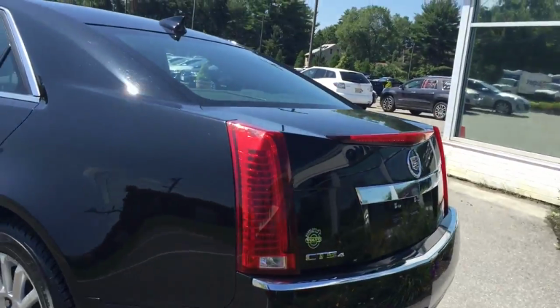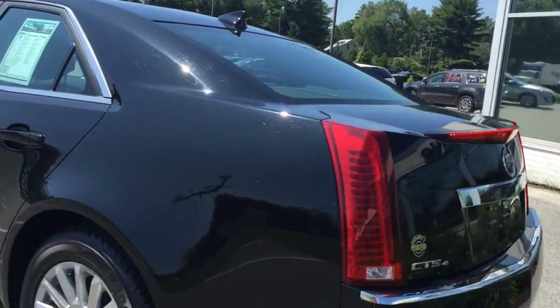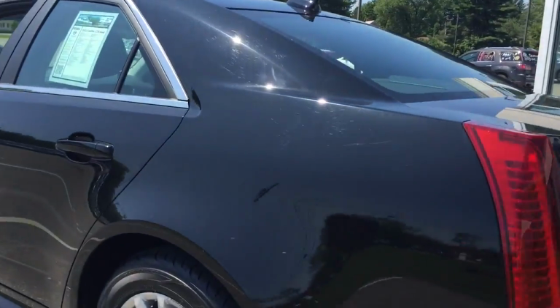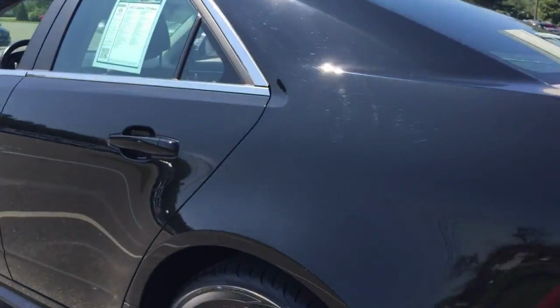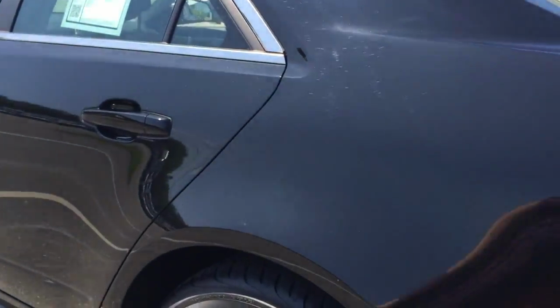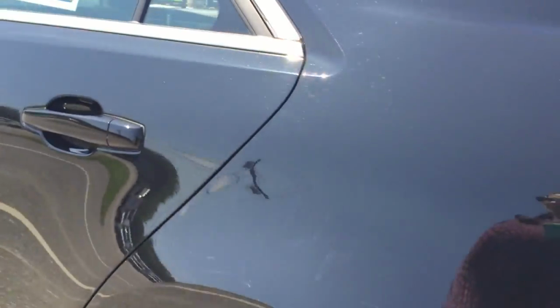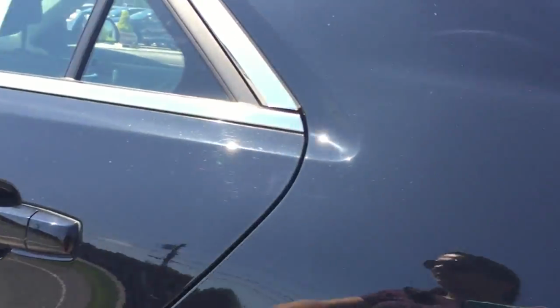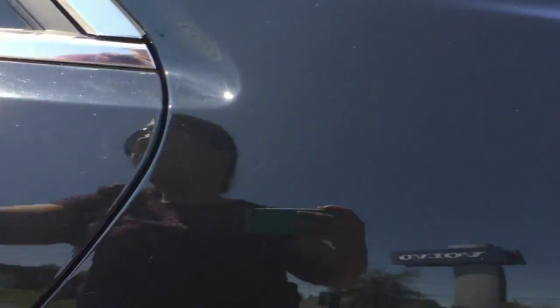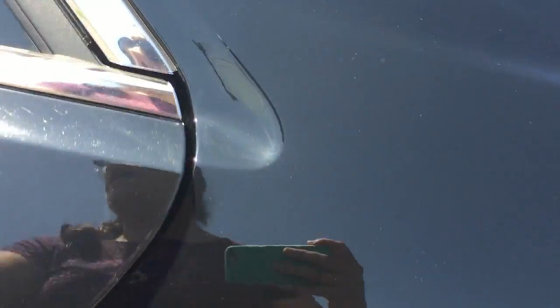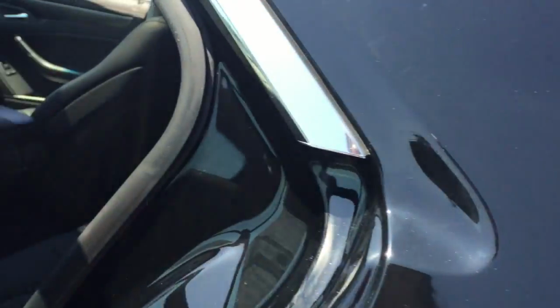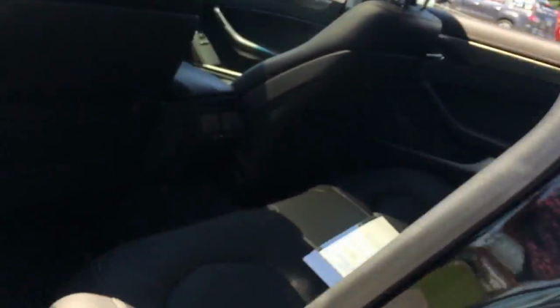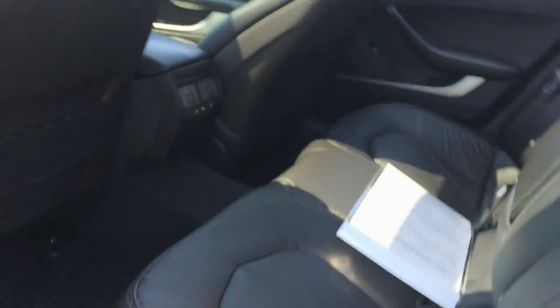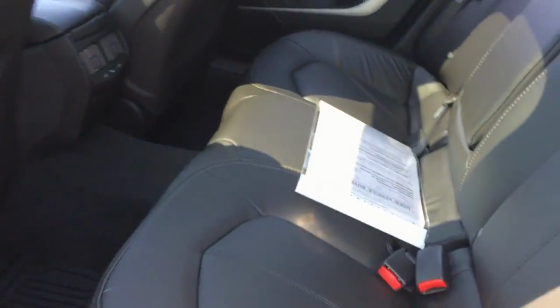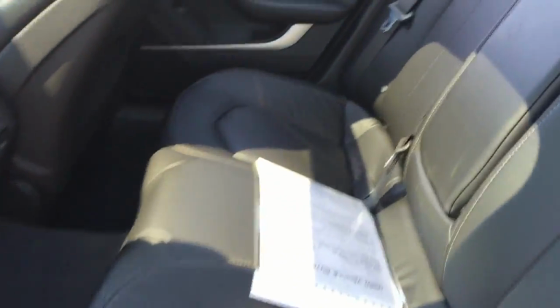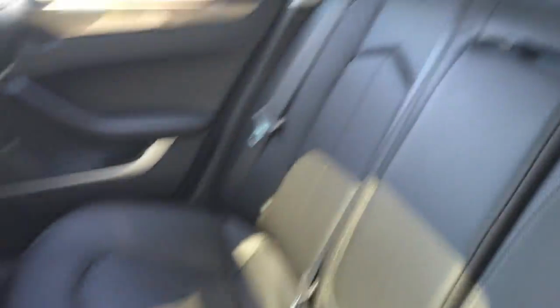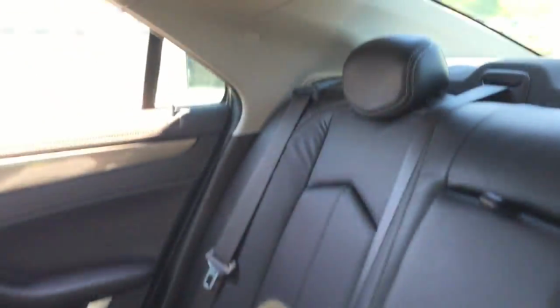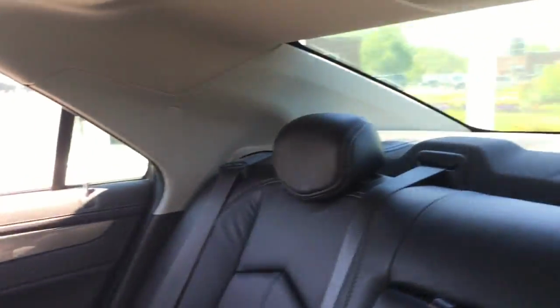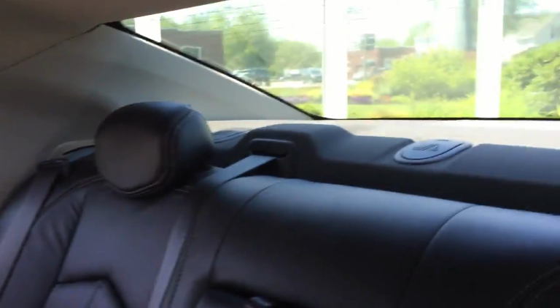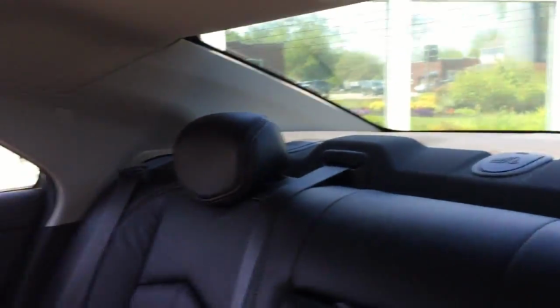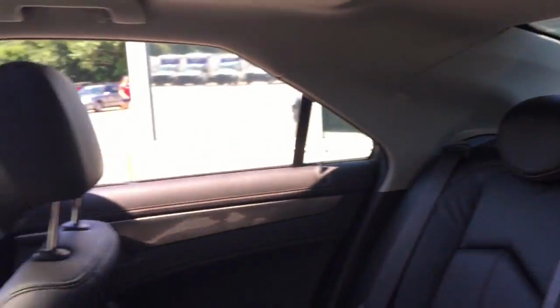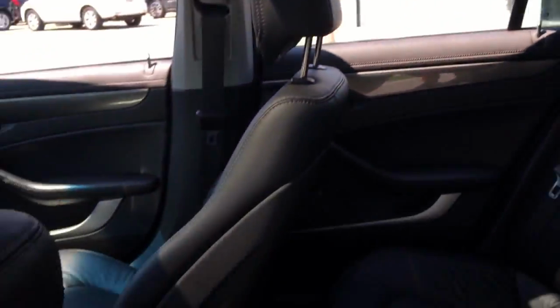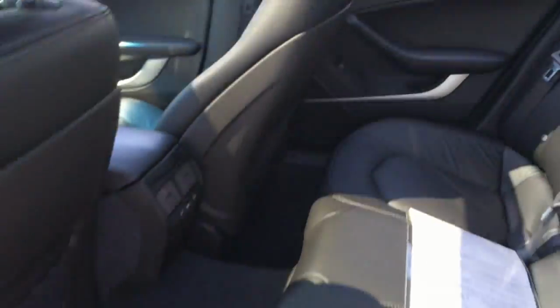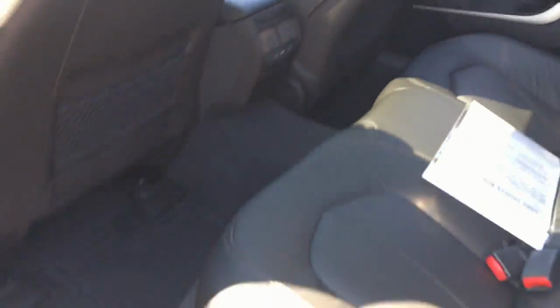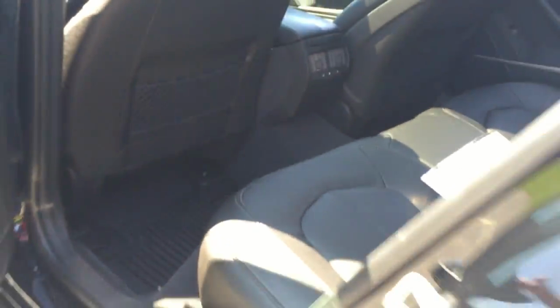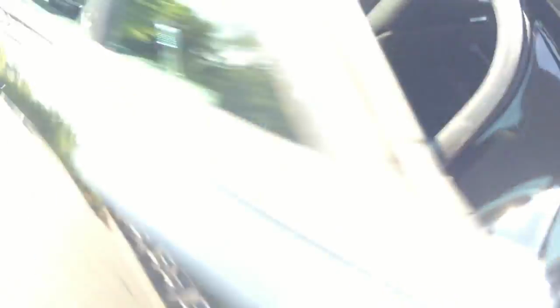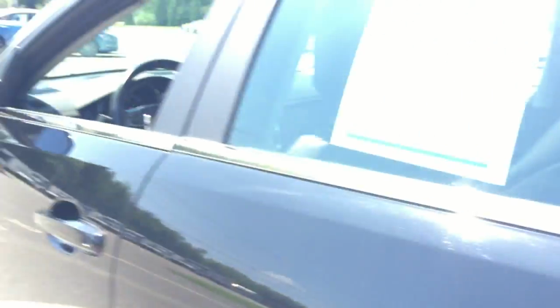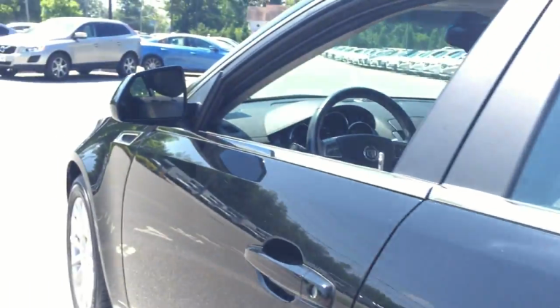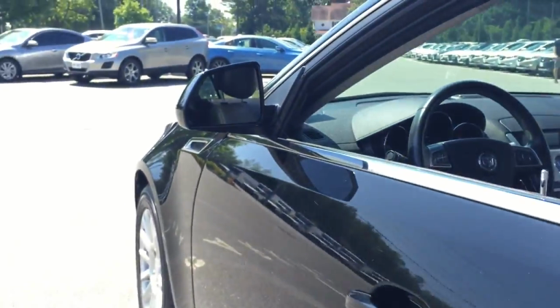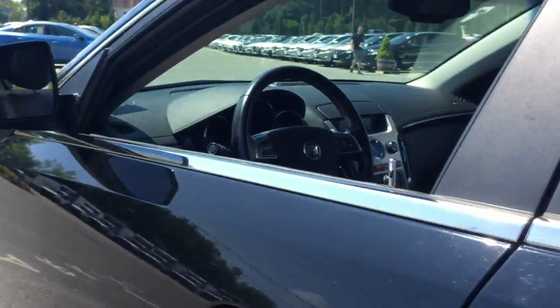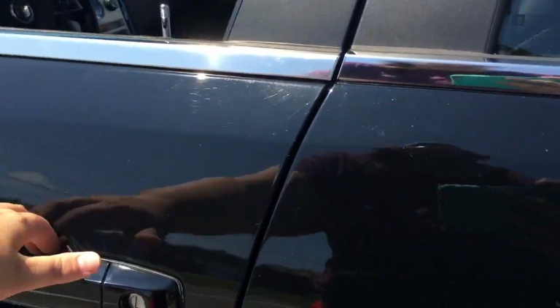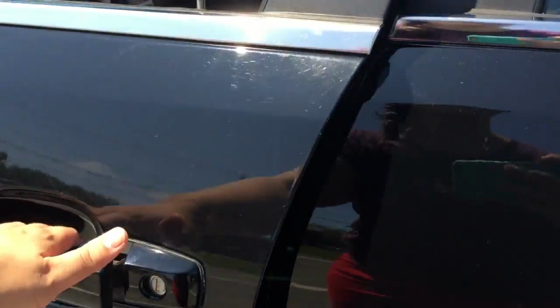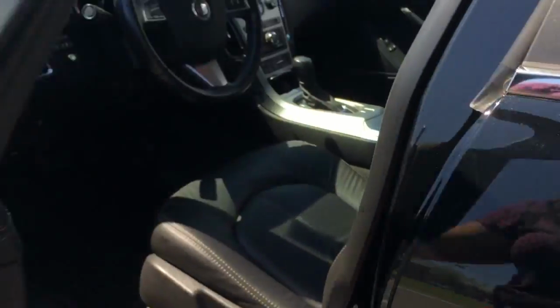And let's check out the interior. Nice off-black there. This is also a V6 engine vehicle.